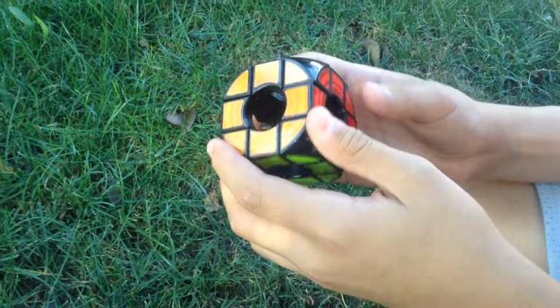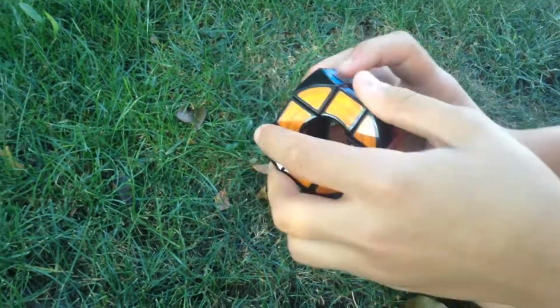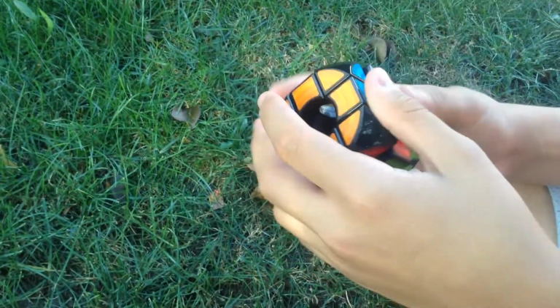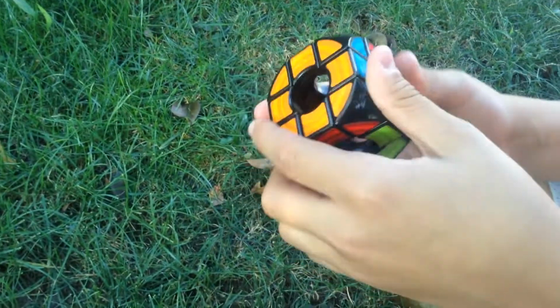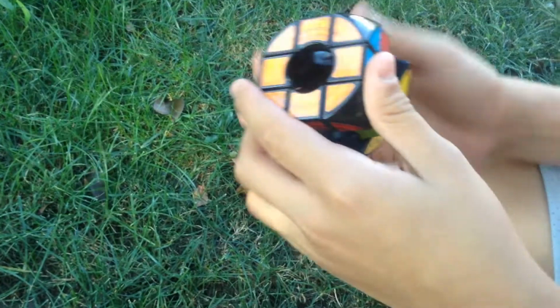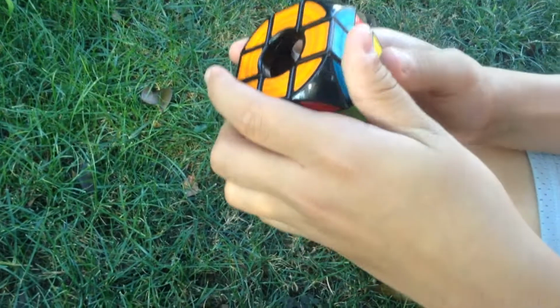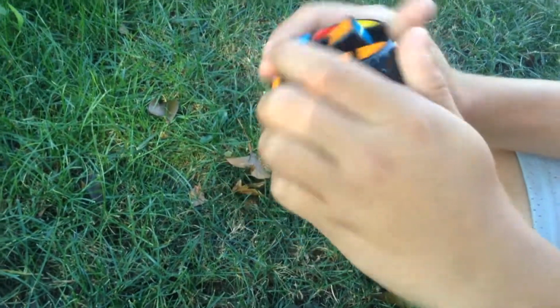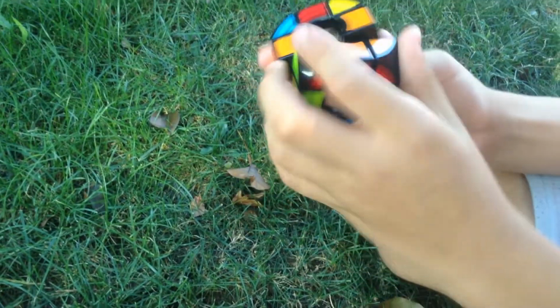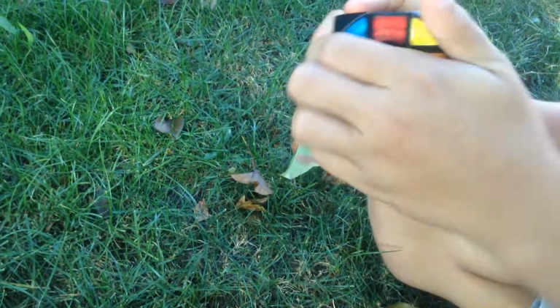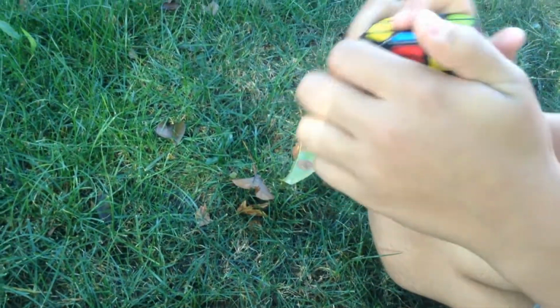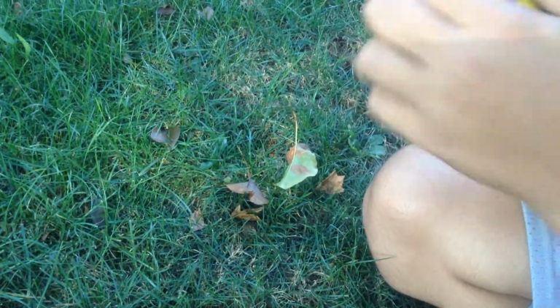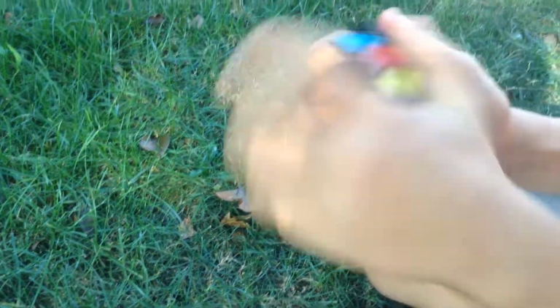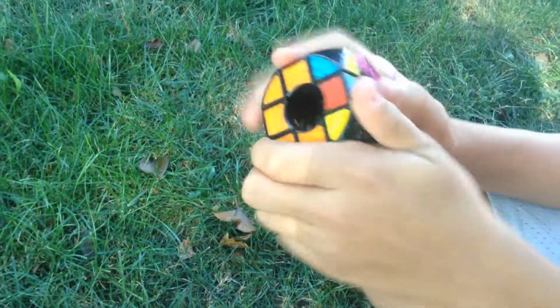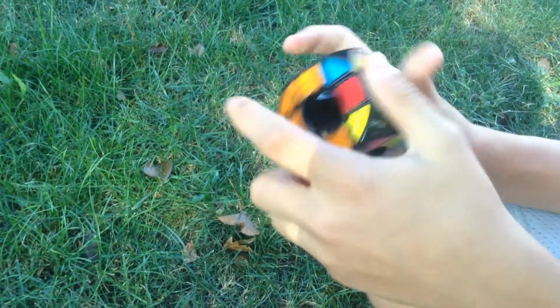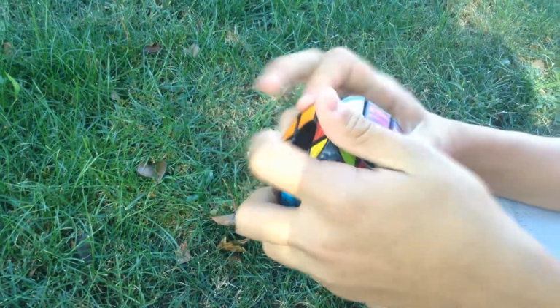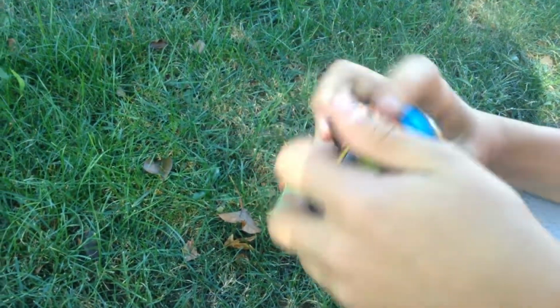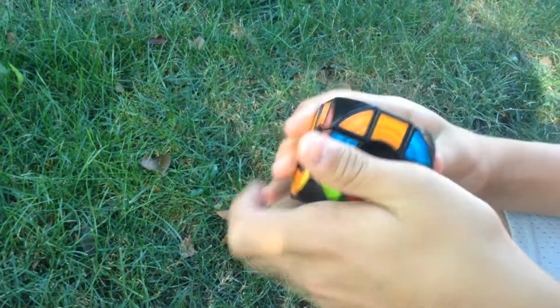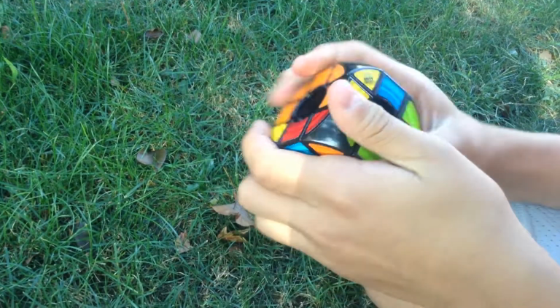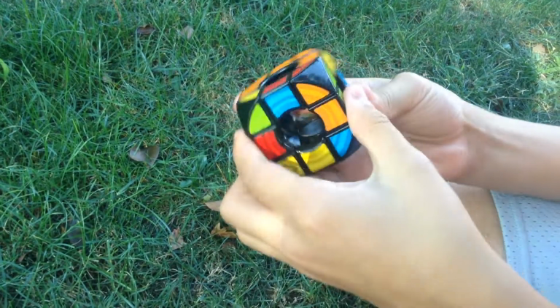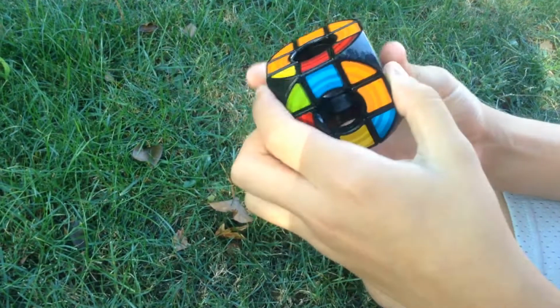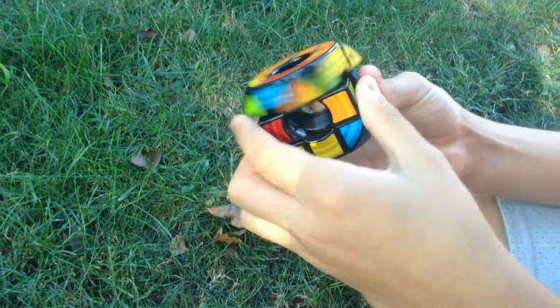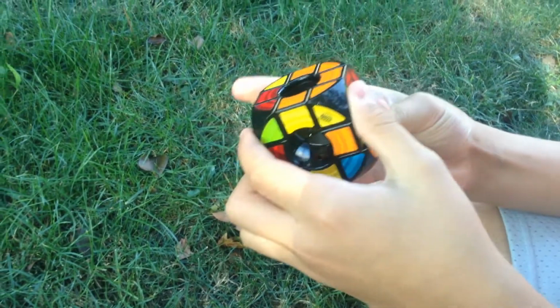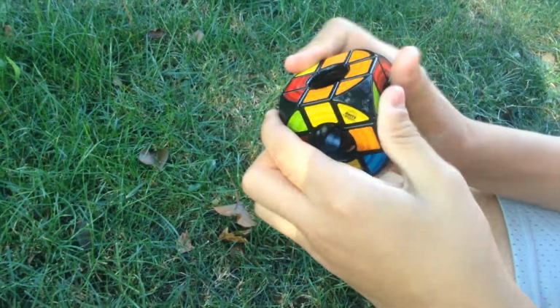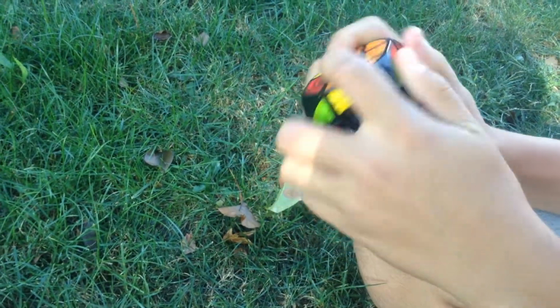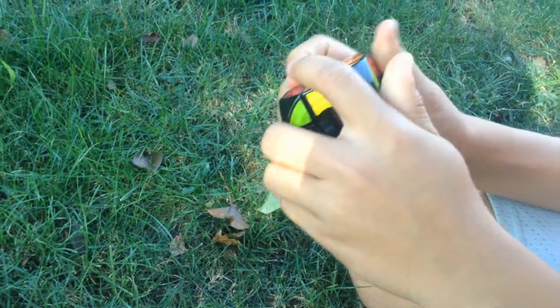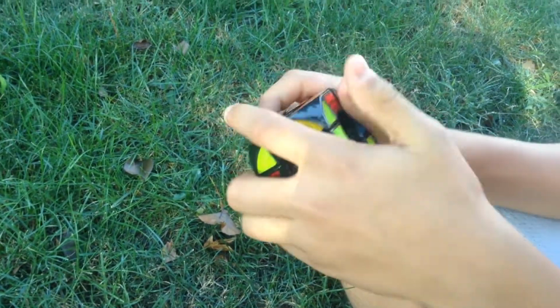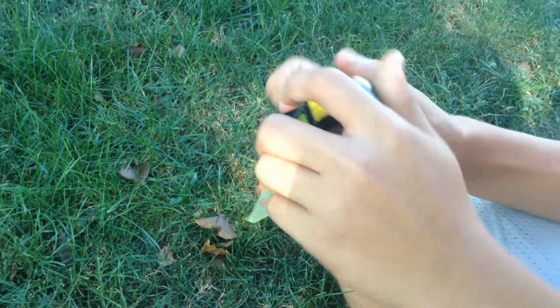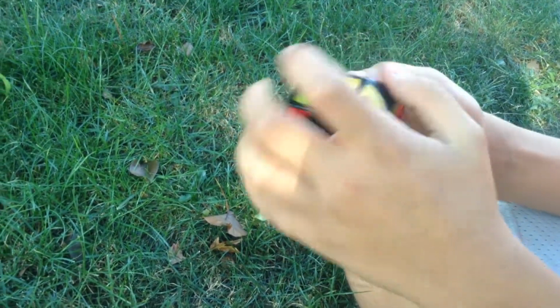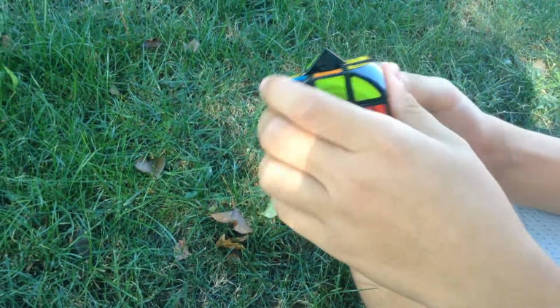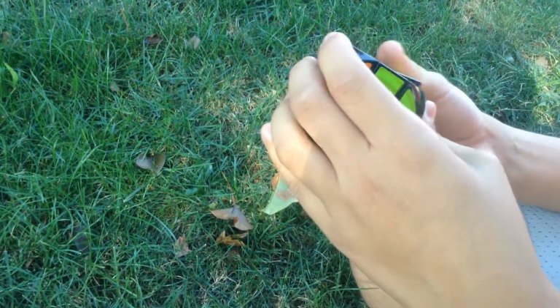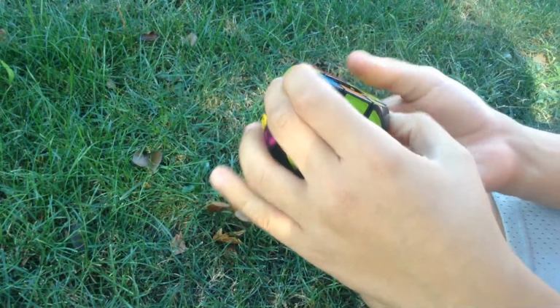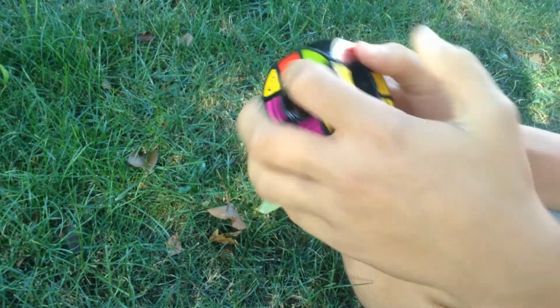Let's scramble this up and then we'll solve it. We'll show you our solve video — like when we solve it, we'll show you. And we're not going to take it apart, because that's cheap.